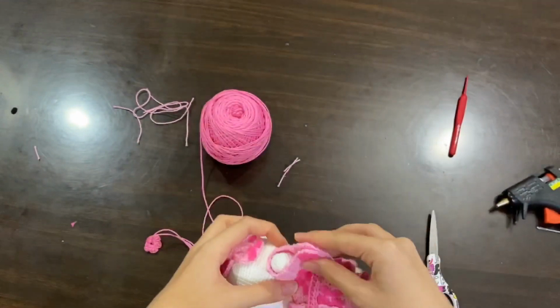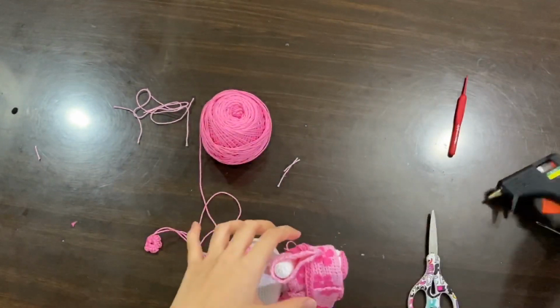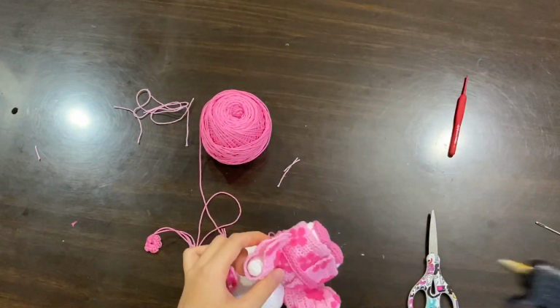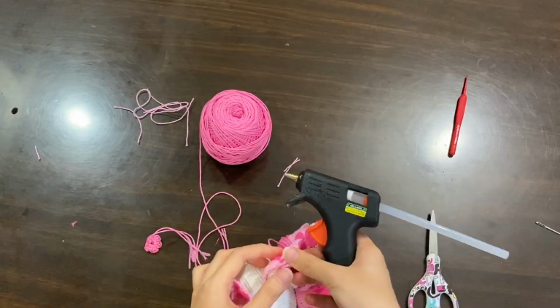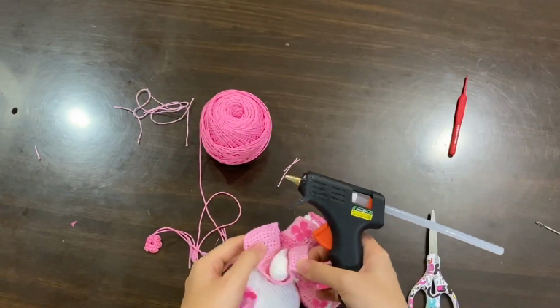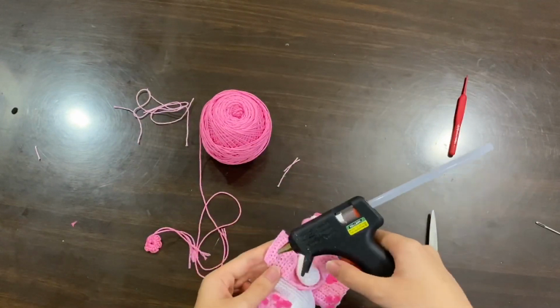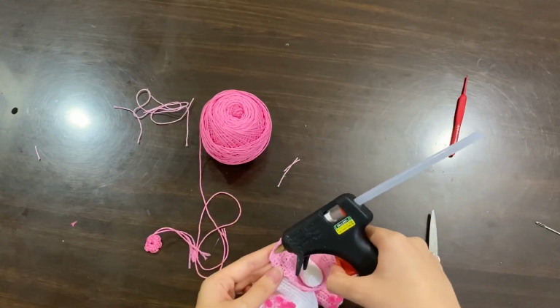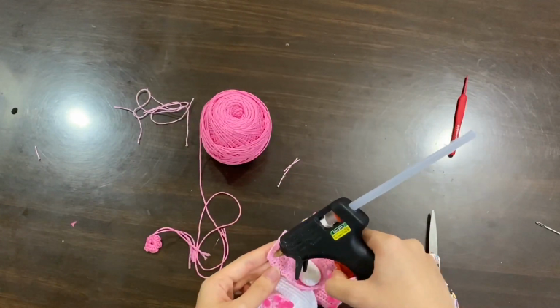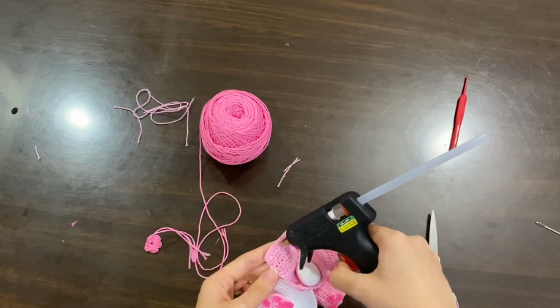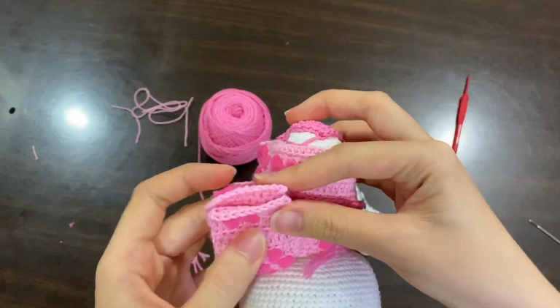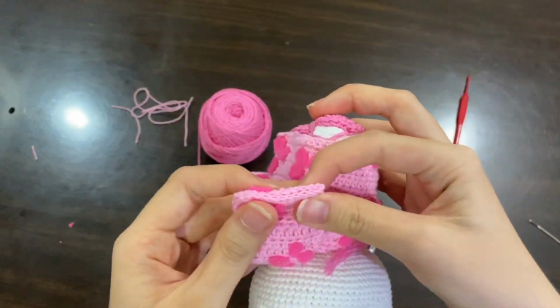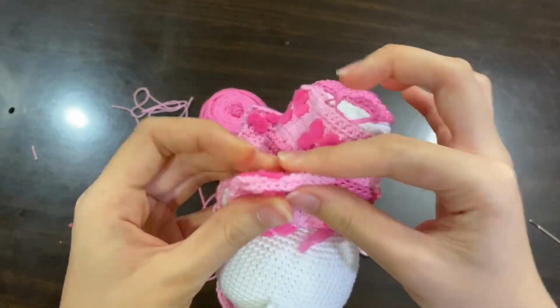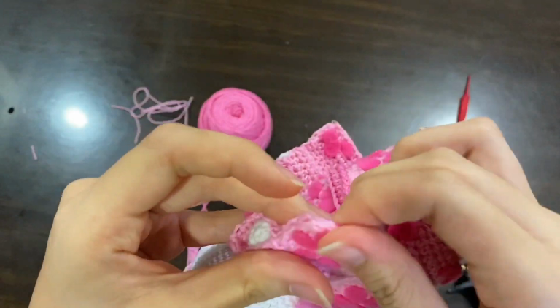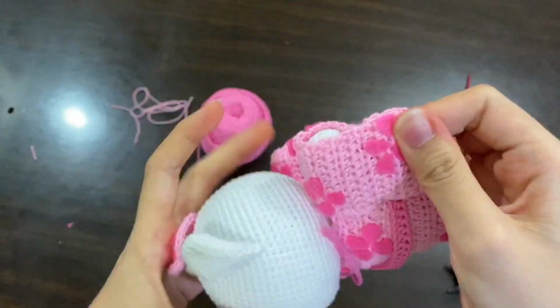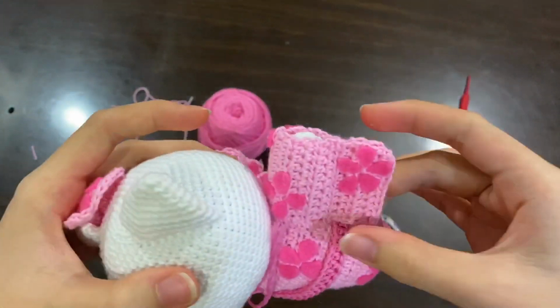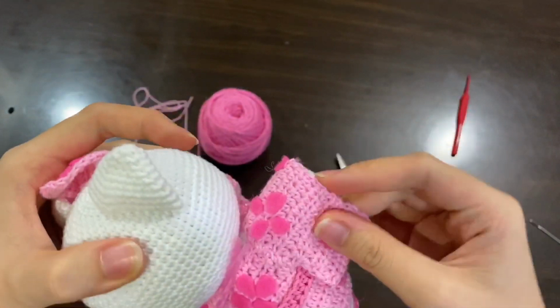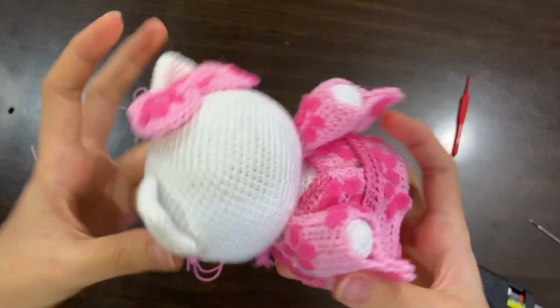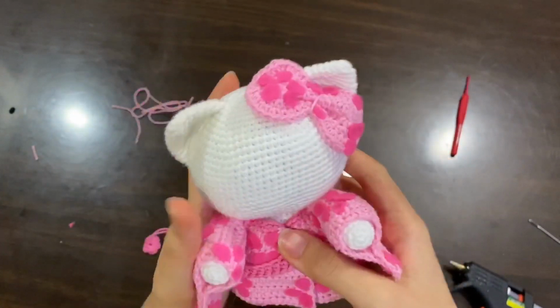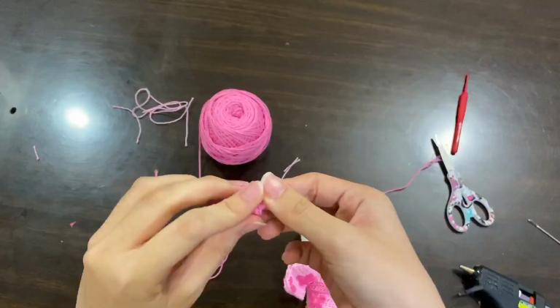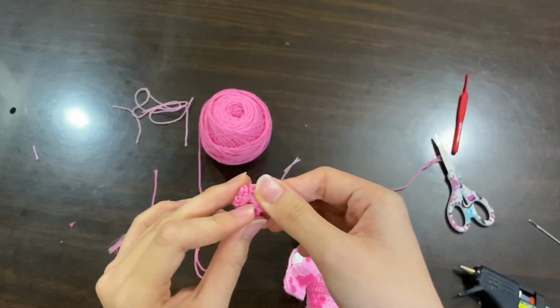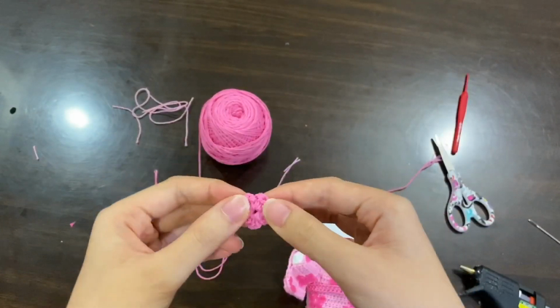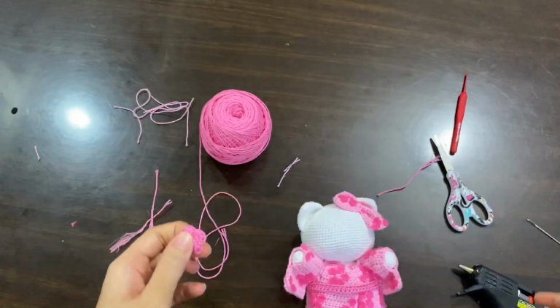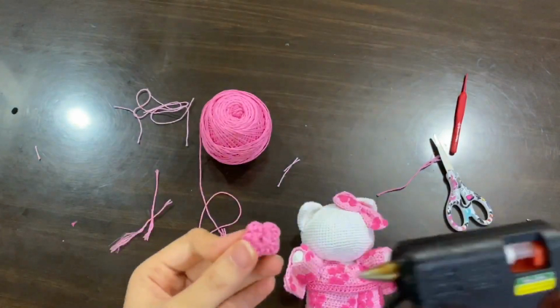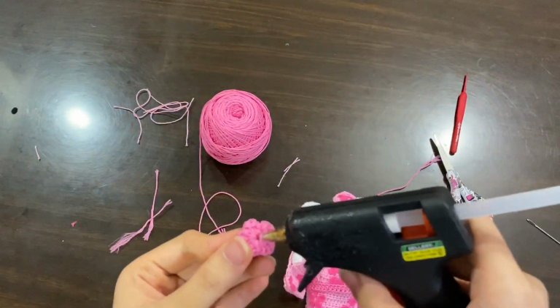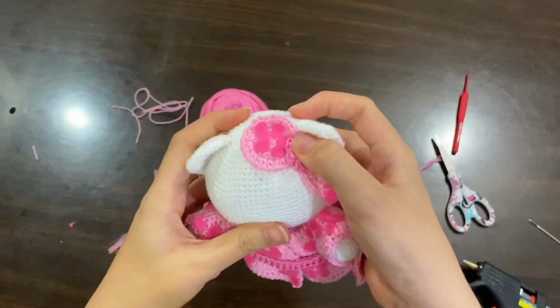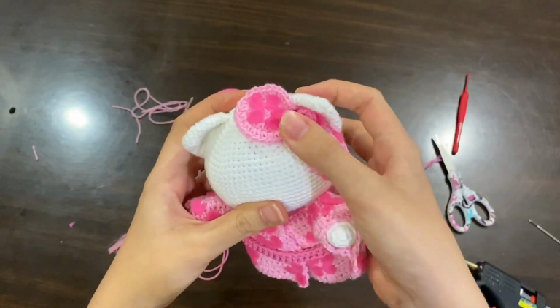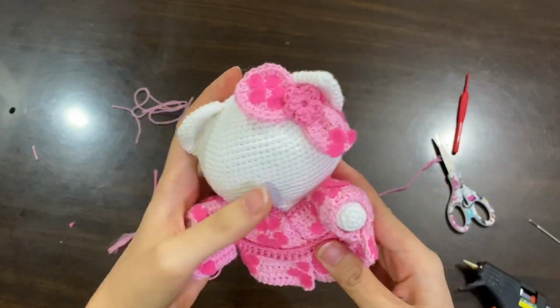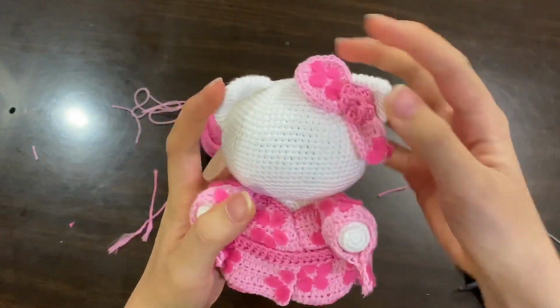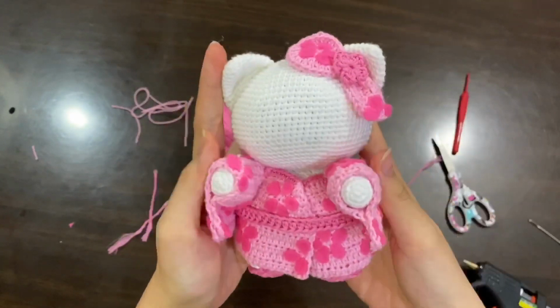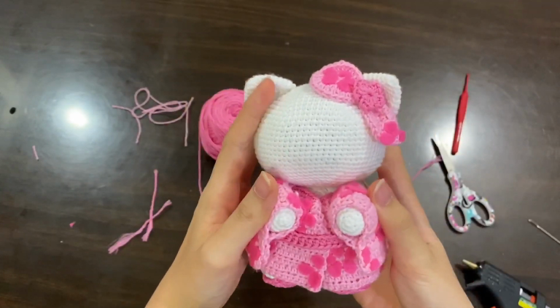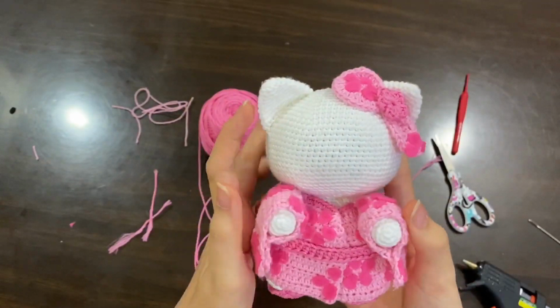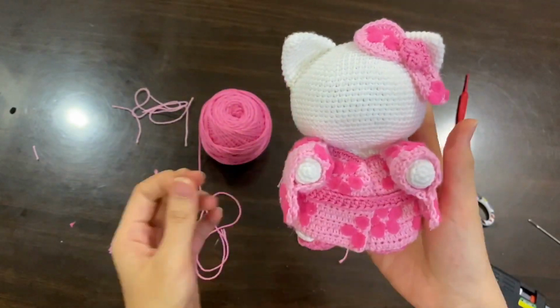And to put the sleeves together, I'm also just simply using my hot glue gun as well. And don't forget the flower. They are very very adorable.